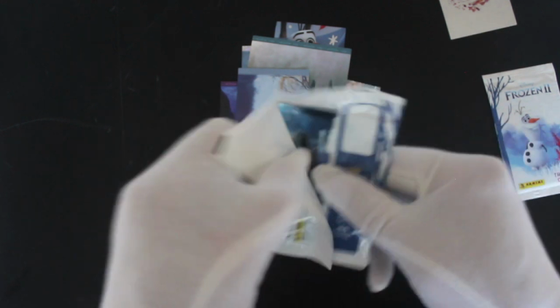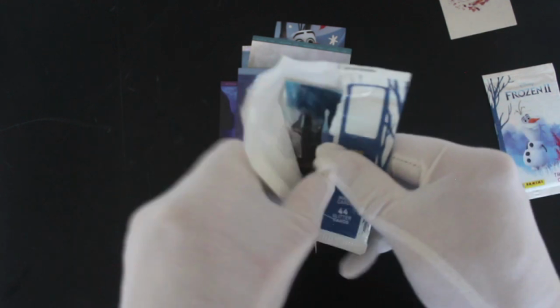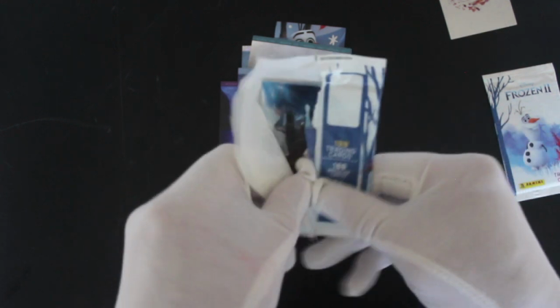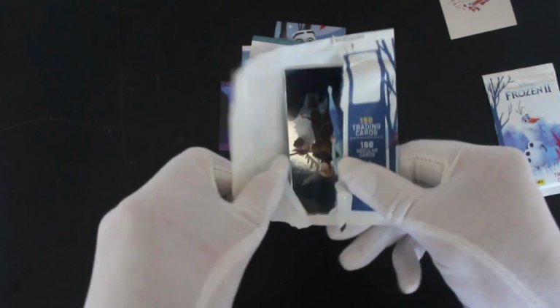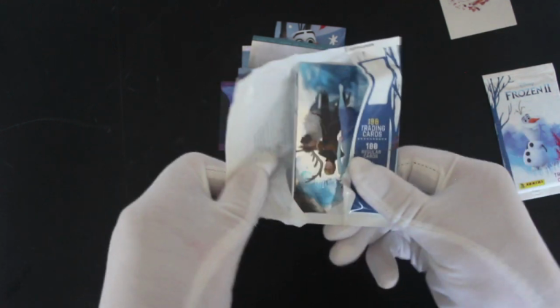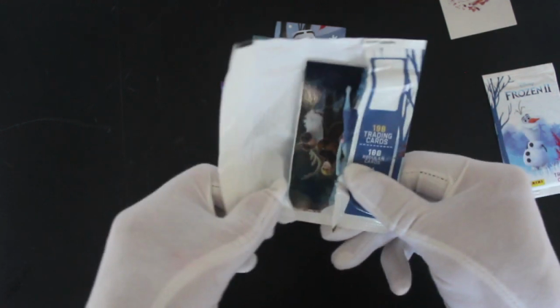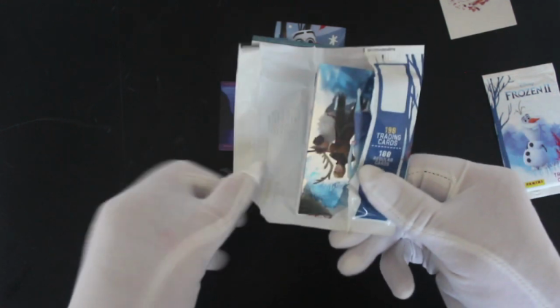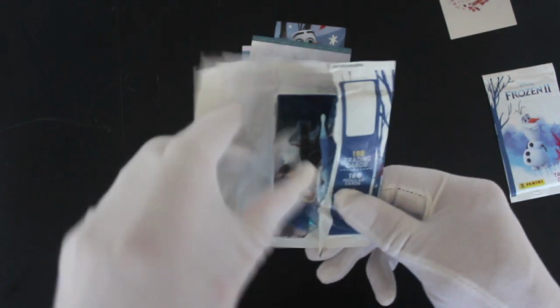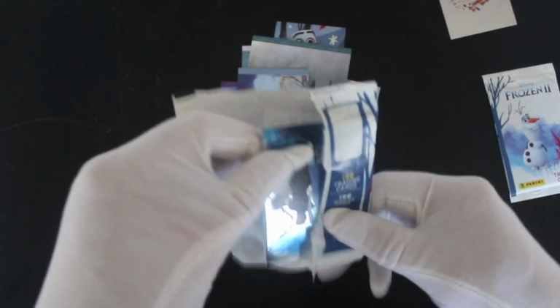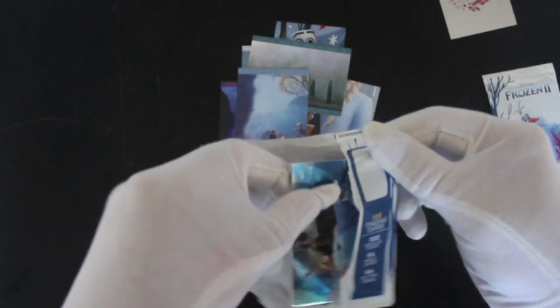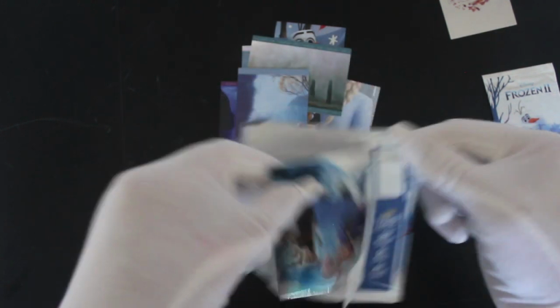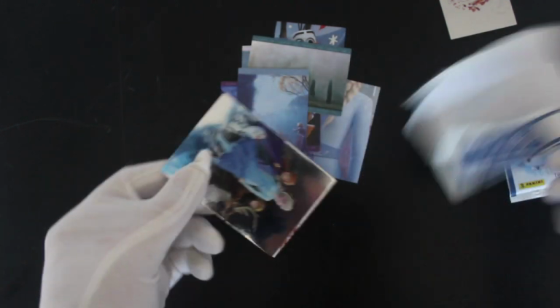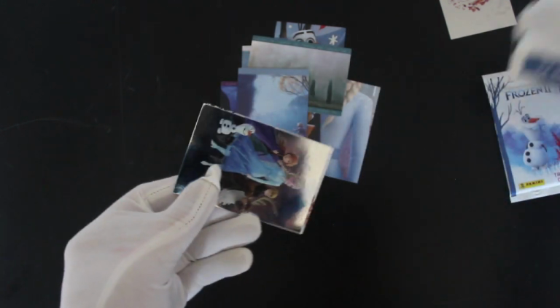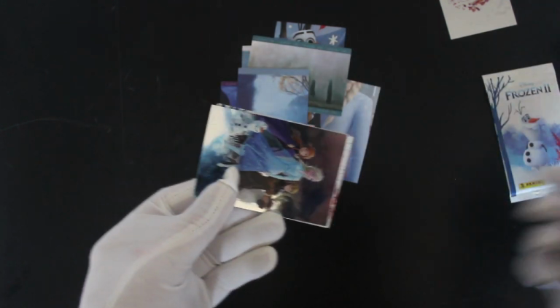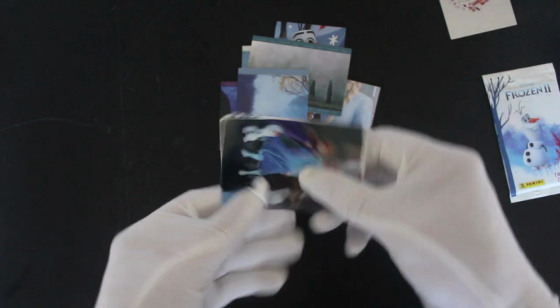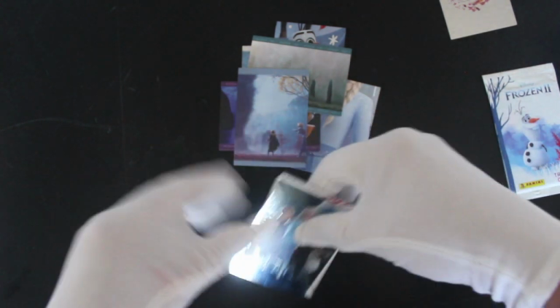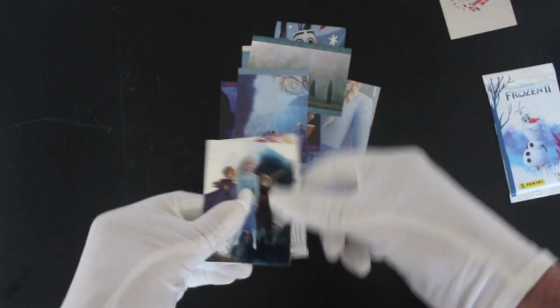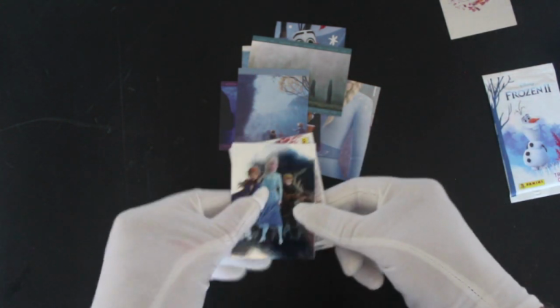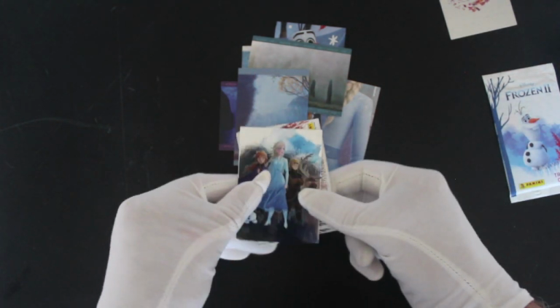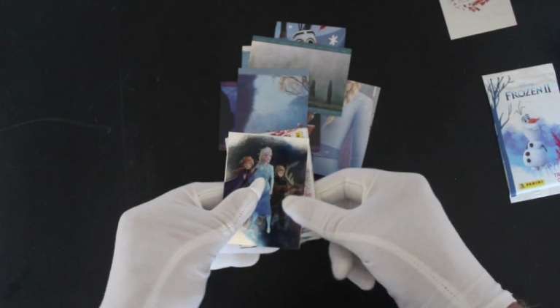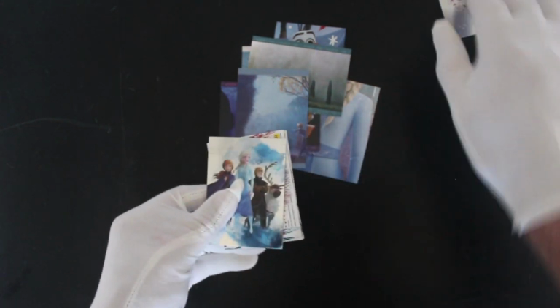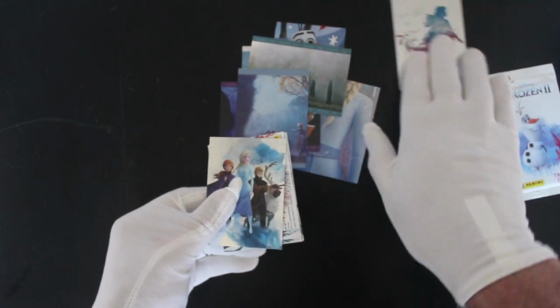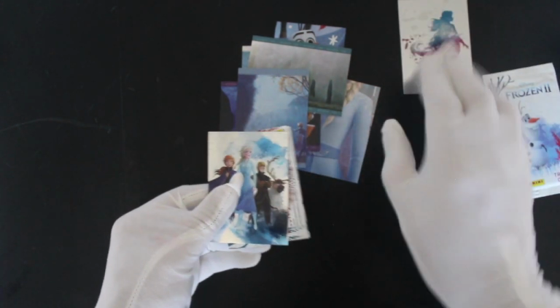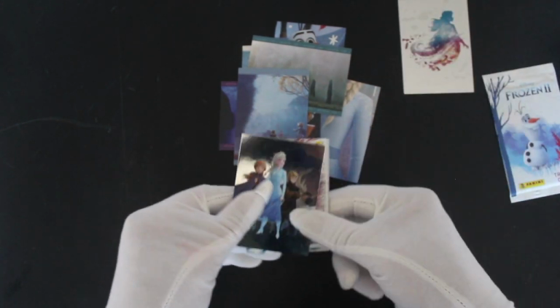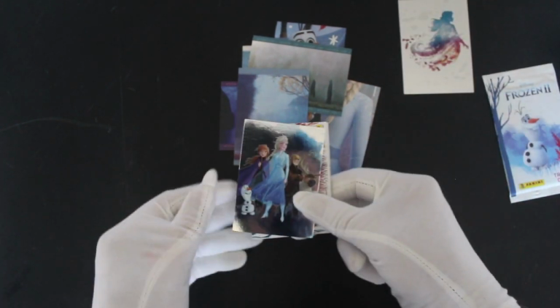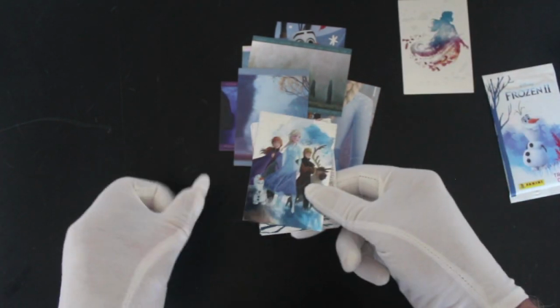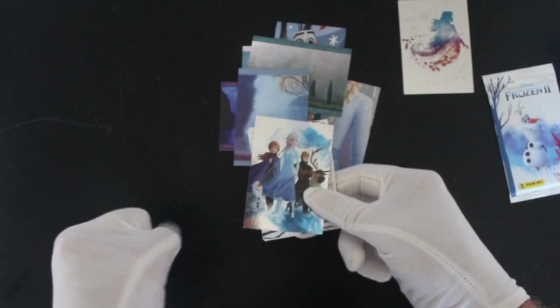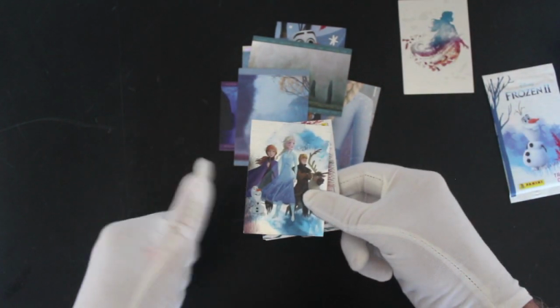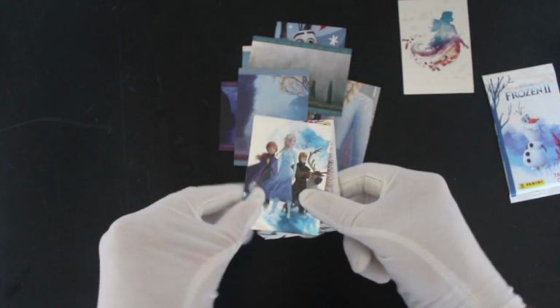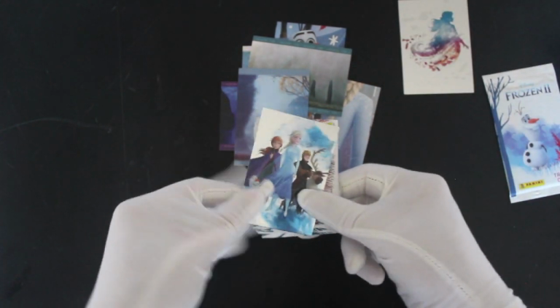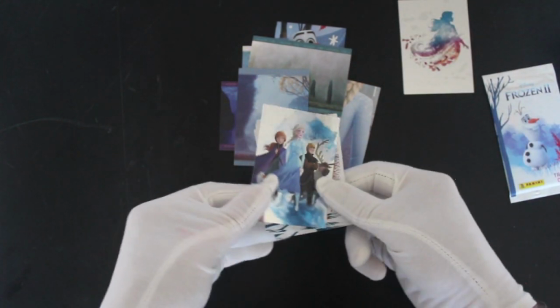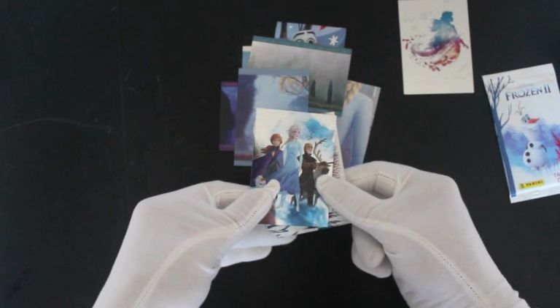Have you got any cards for Christmas? Have you got any packs of cards in your stocking or anything? A good stocking filler, those cards. I always say that.